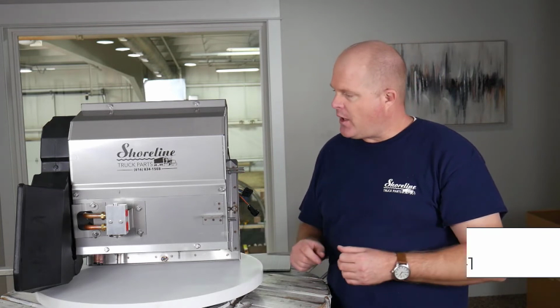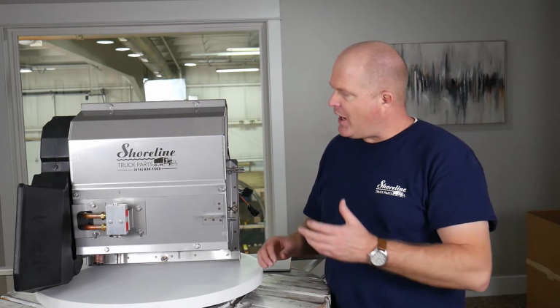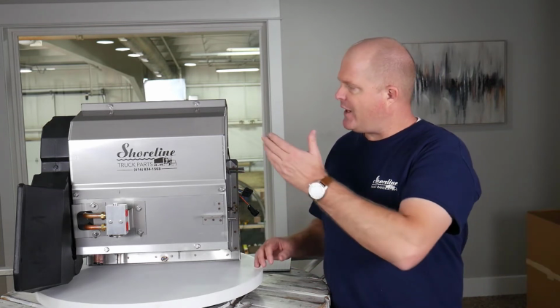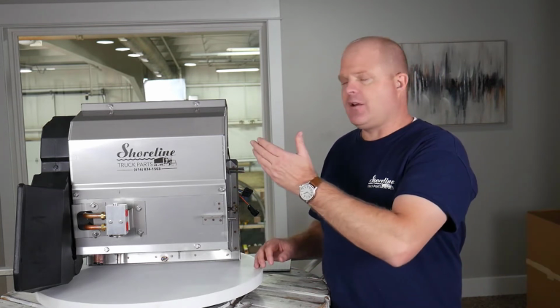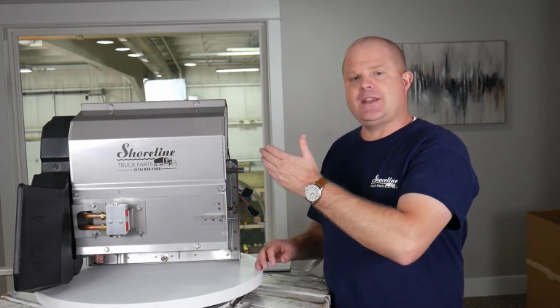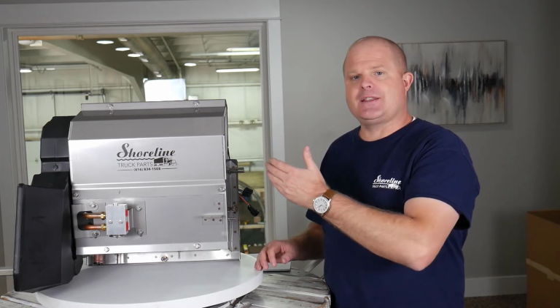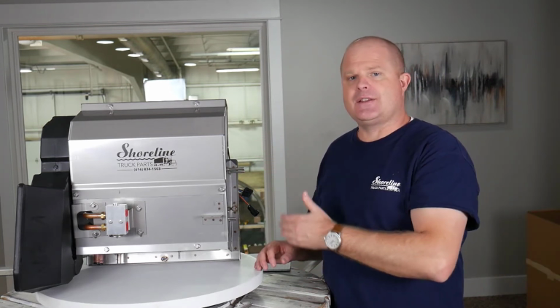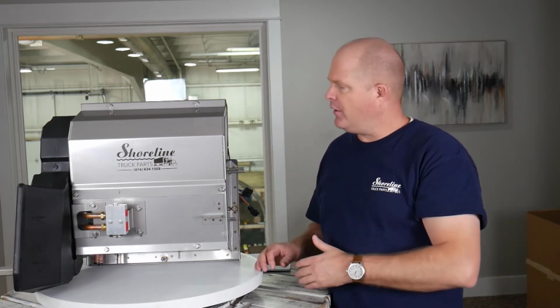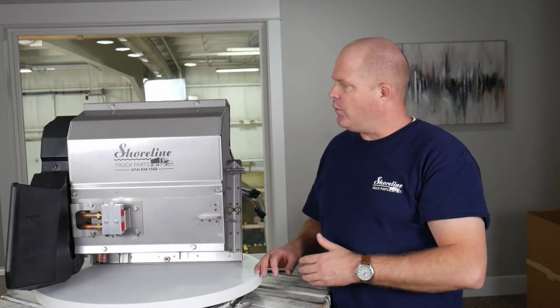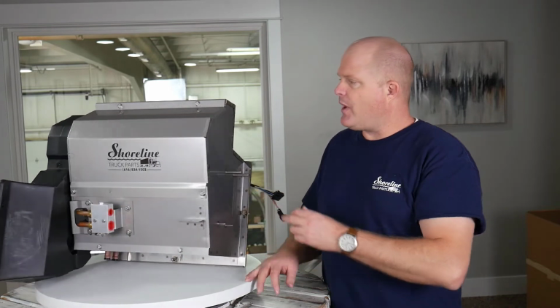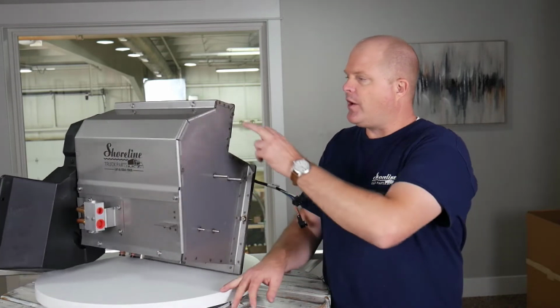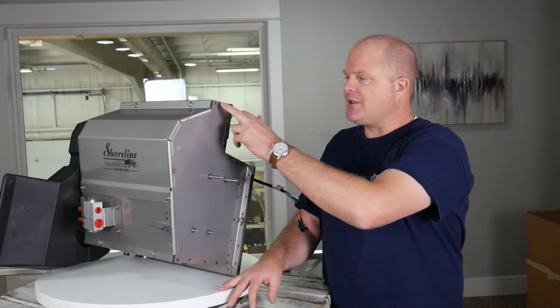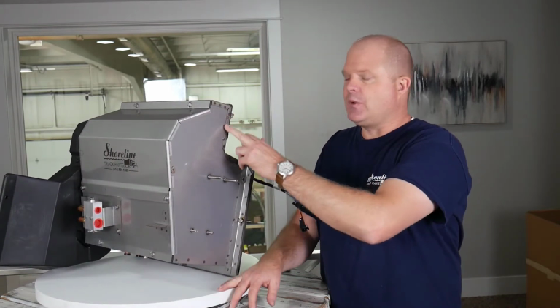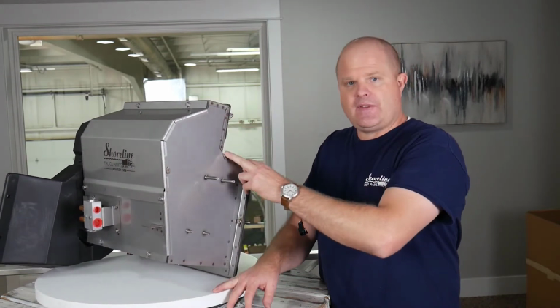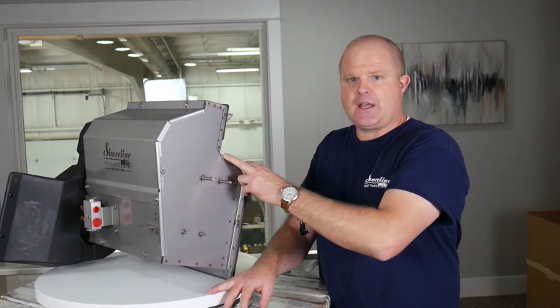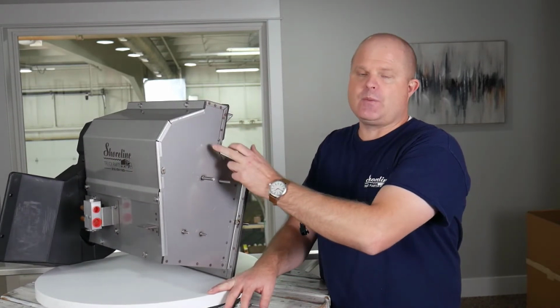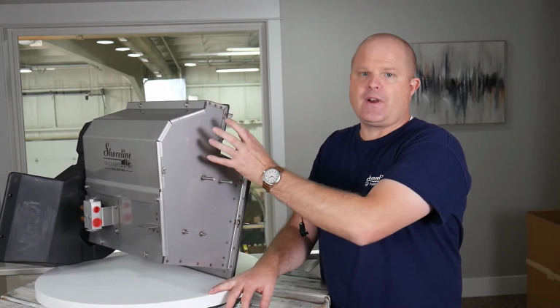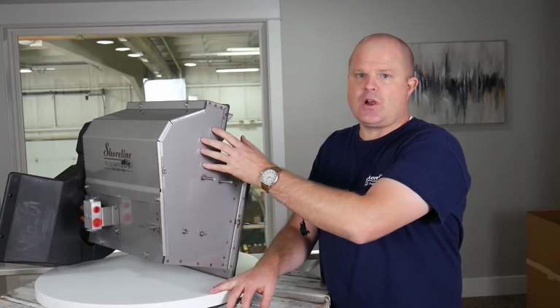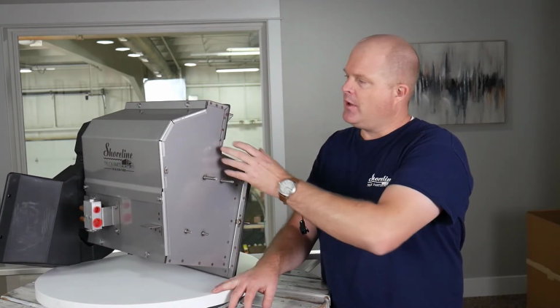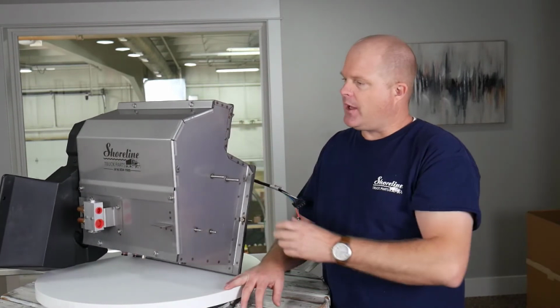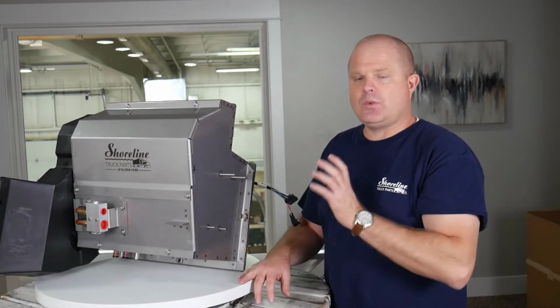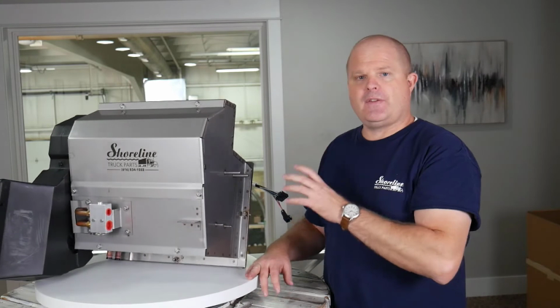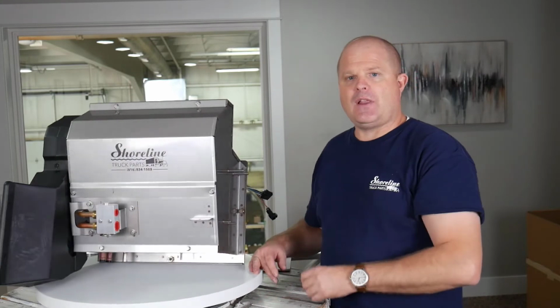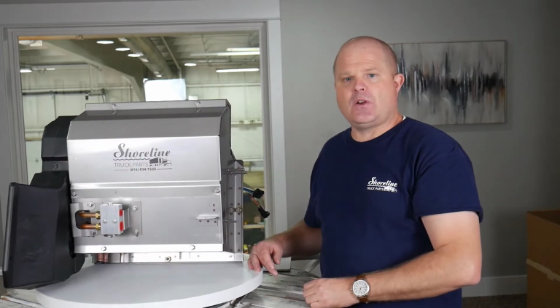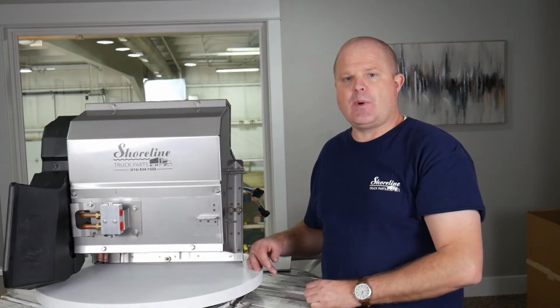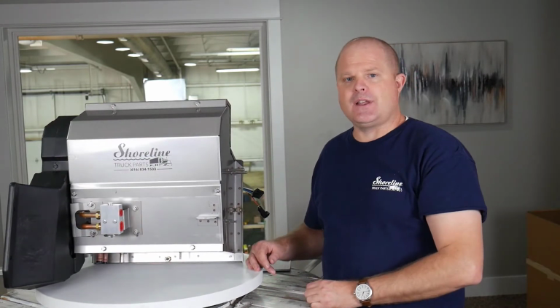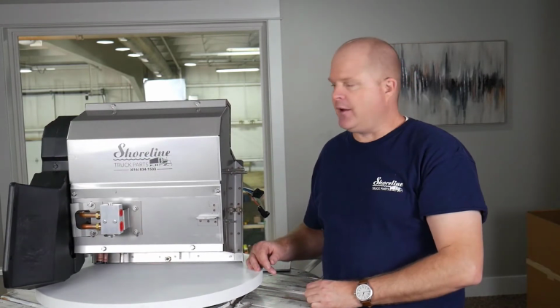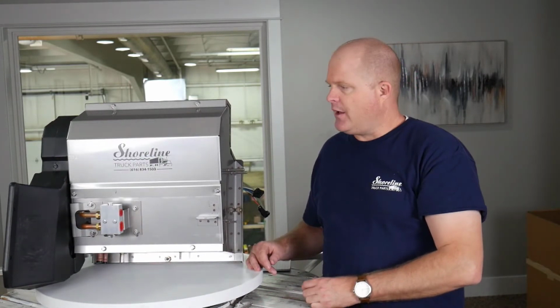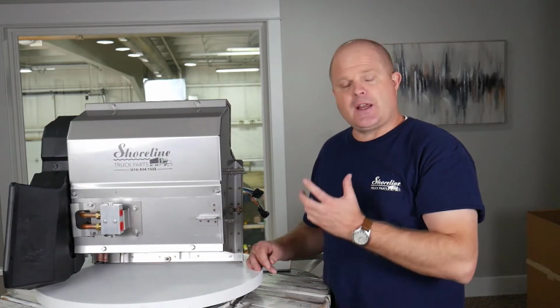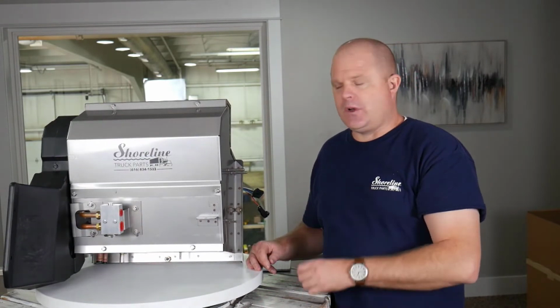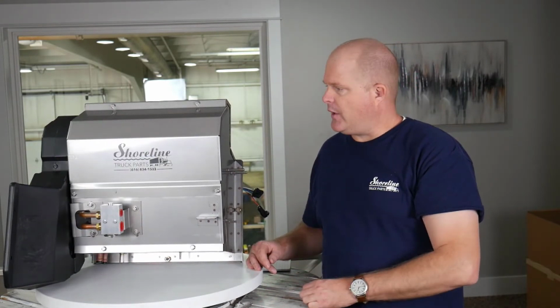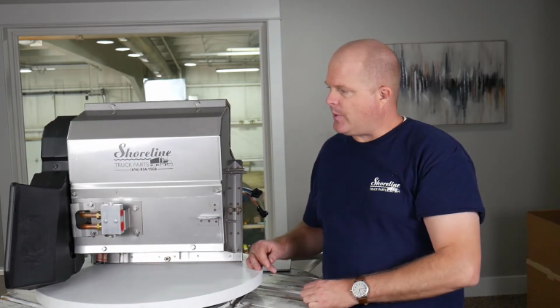Our box is made out of 18-gauge stainless steel. We spot-weld our boxes — we don't rivet them together — which makes them very strong, and this will definitely outlast an OEM box any day, as those corrode and rust apart.